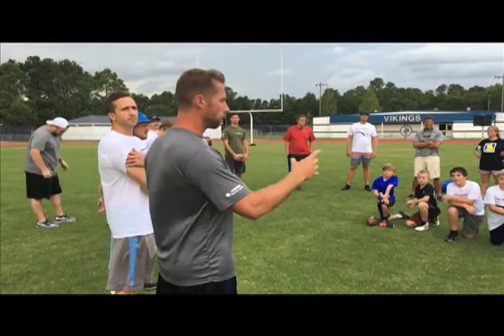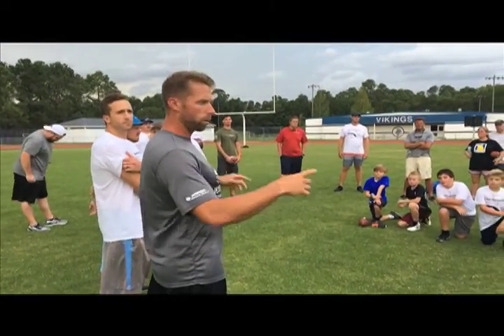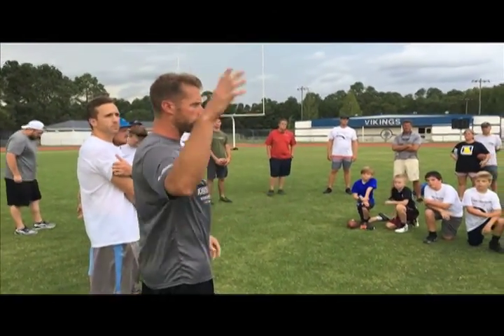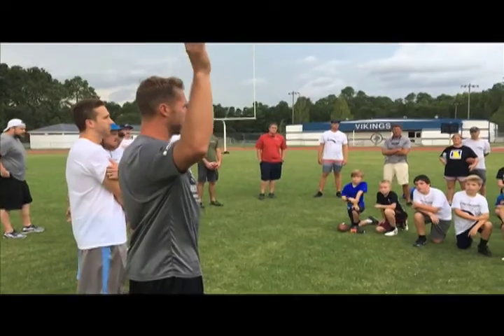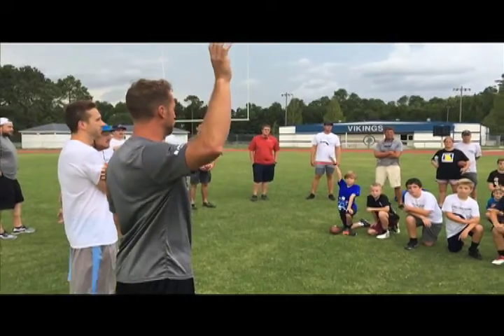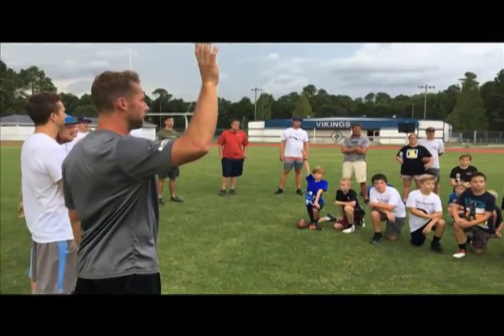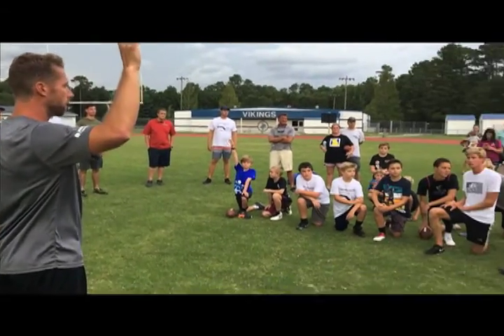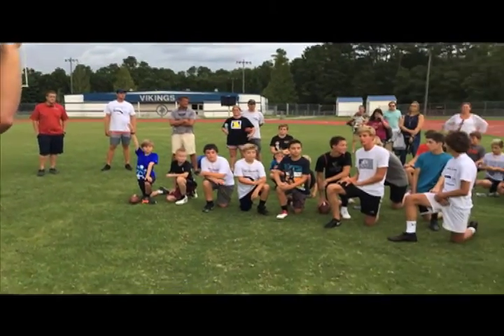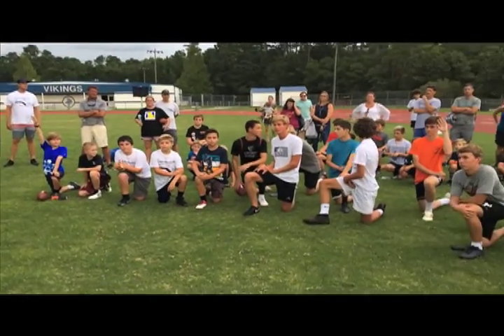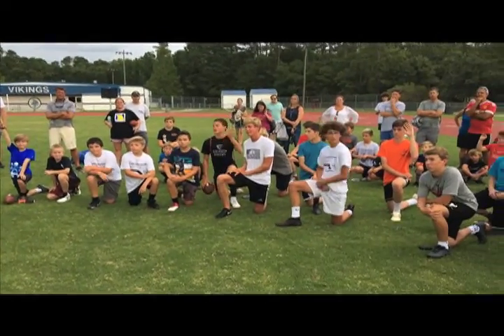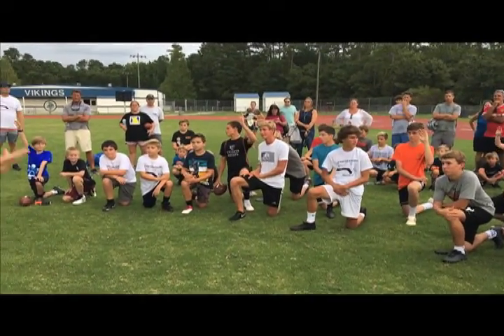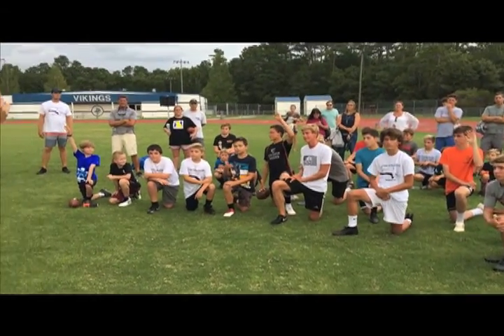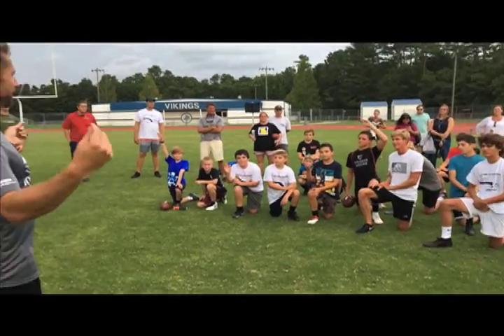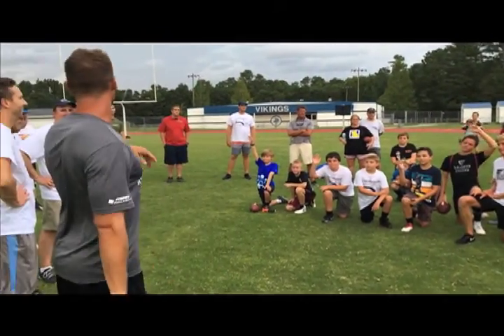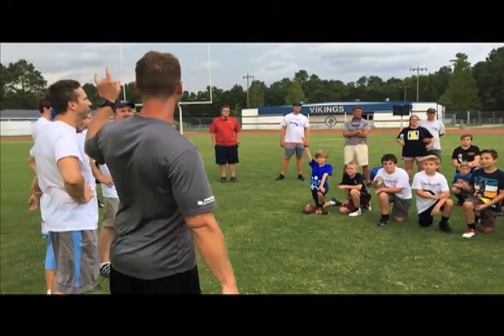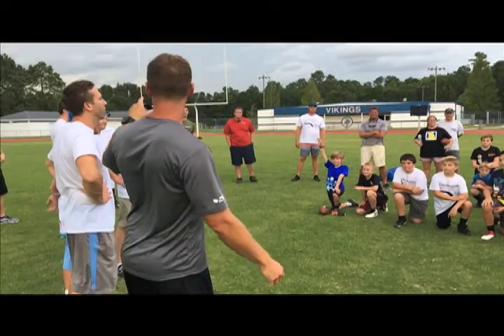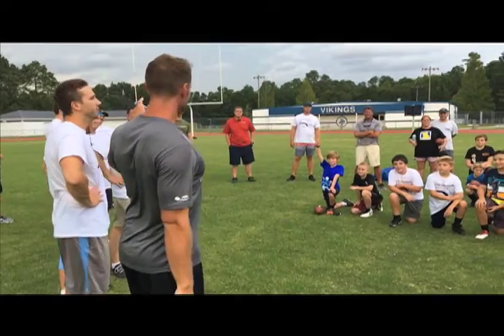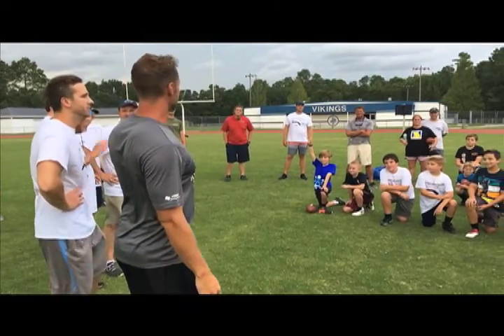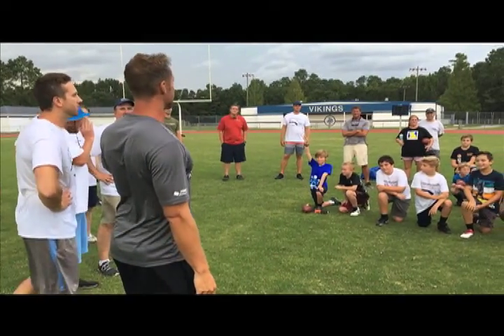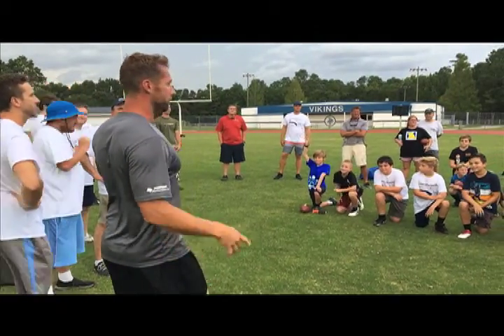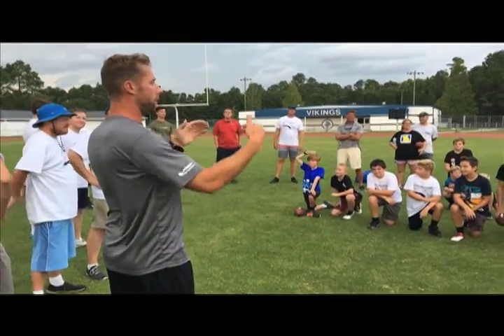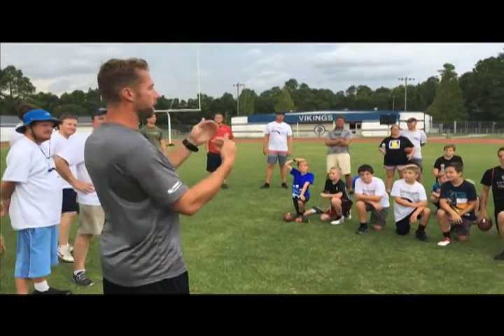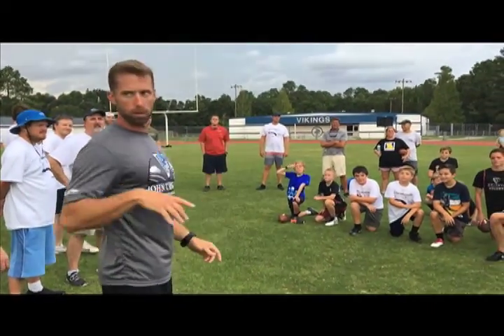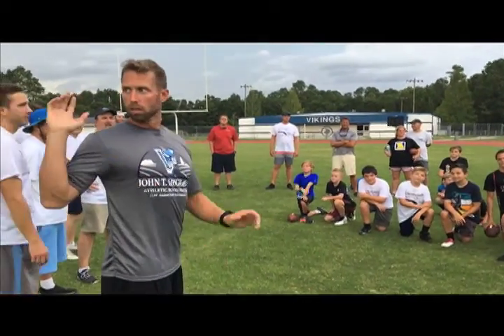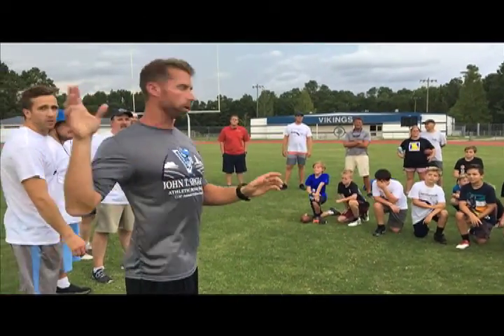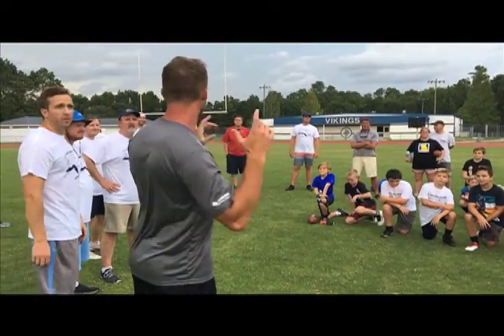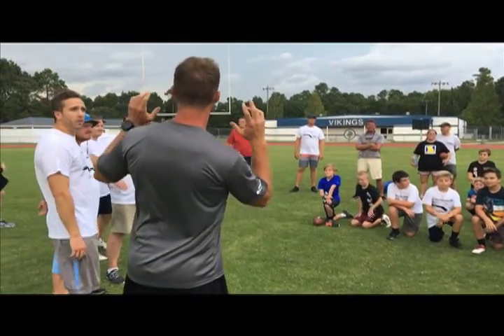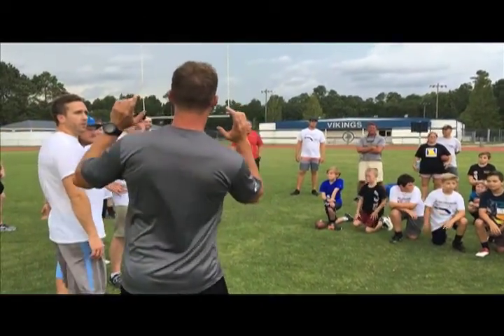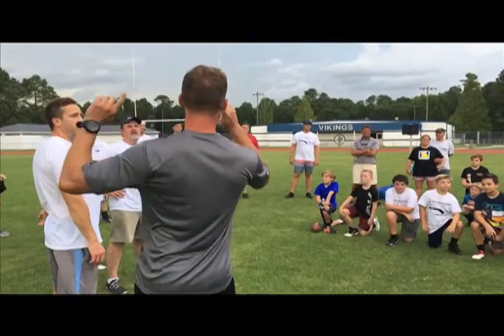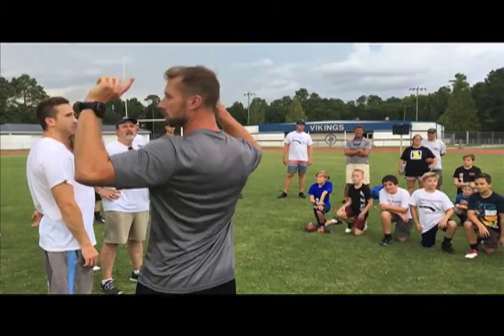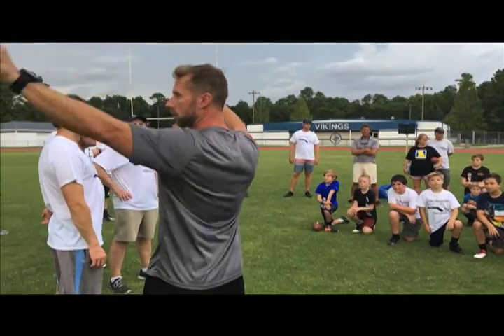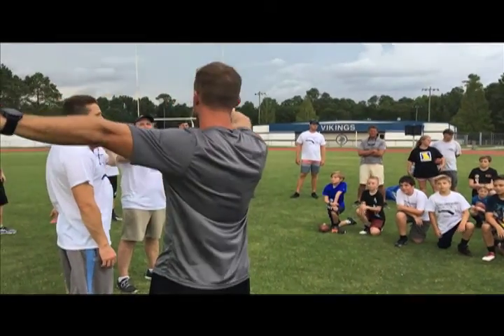Who wants to punt? Raise your hand if you want to punt. You can do a little bit of both. We've got some awesome instructors and you can punt and kick, so what we're going to do is split you guys up.